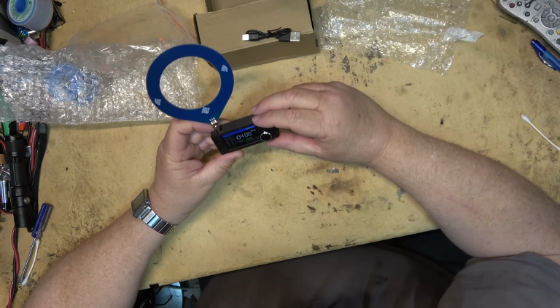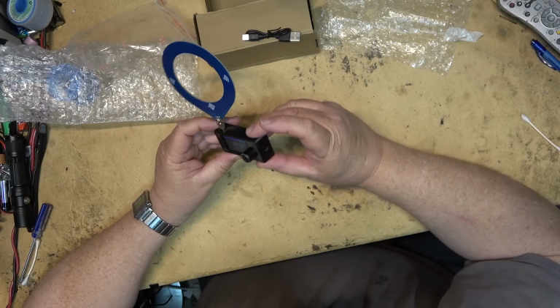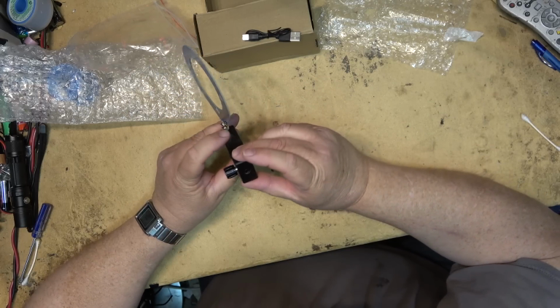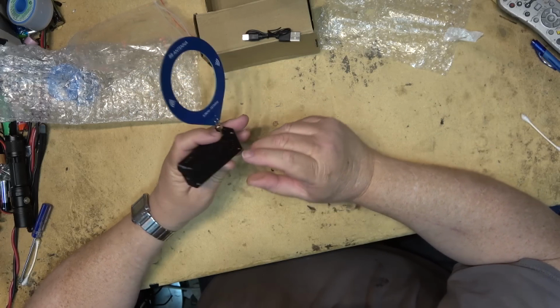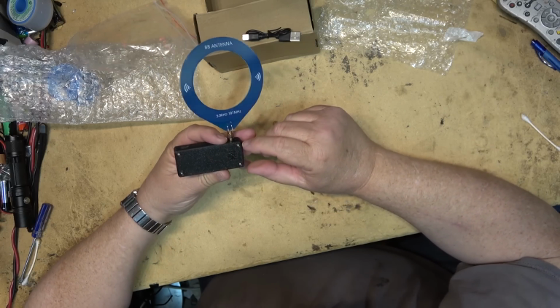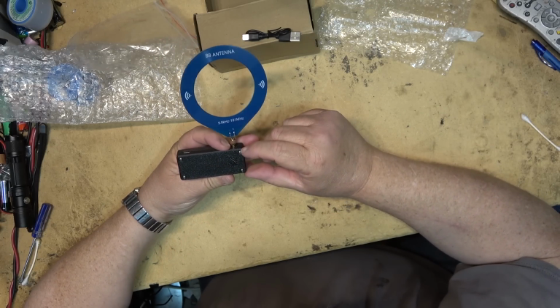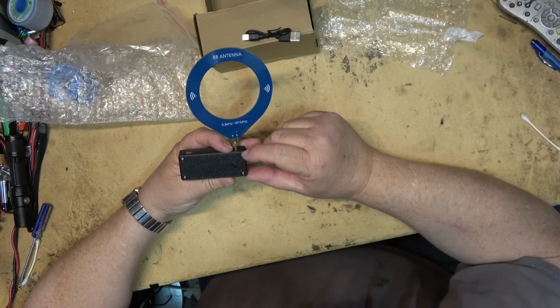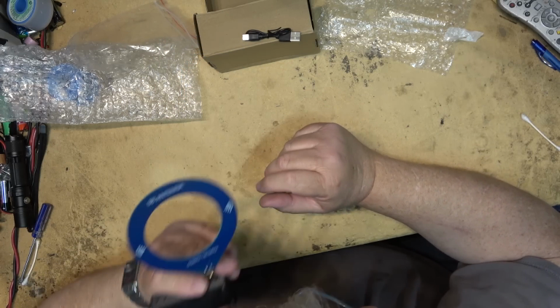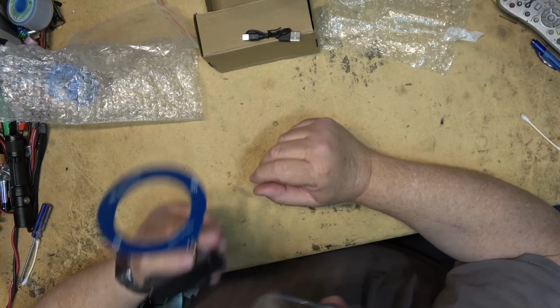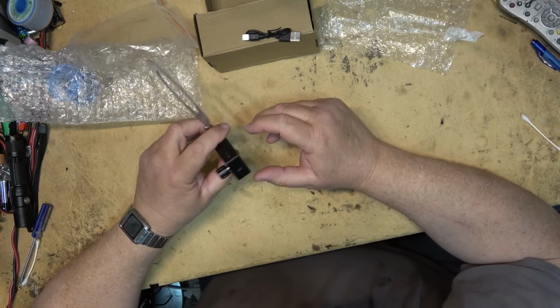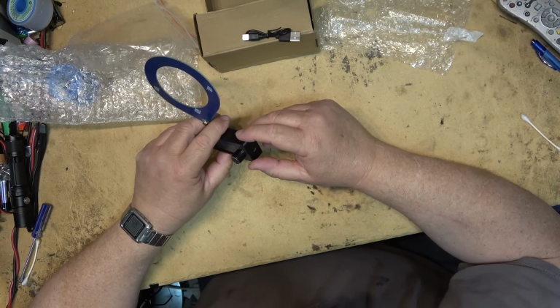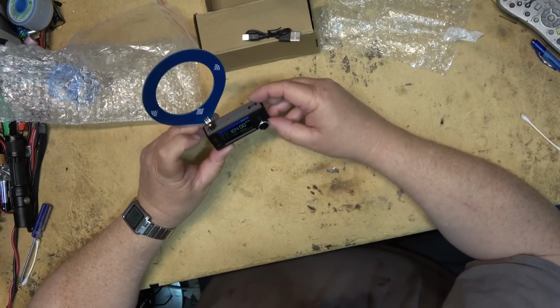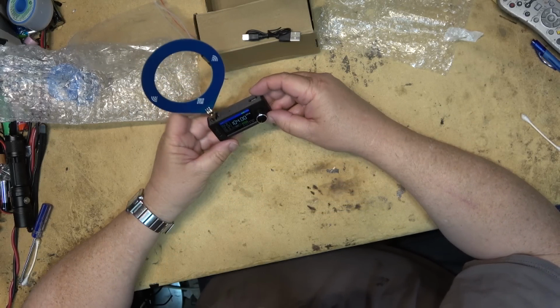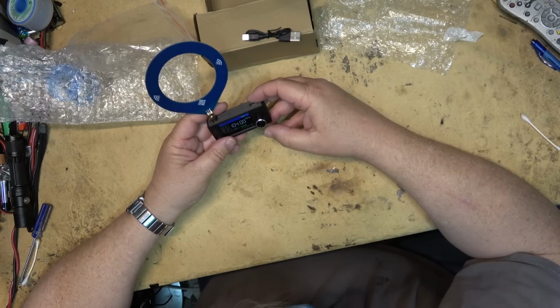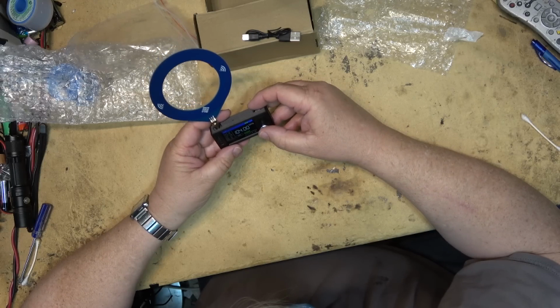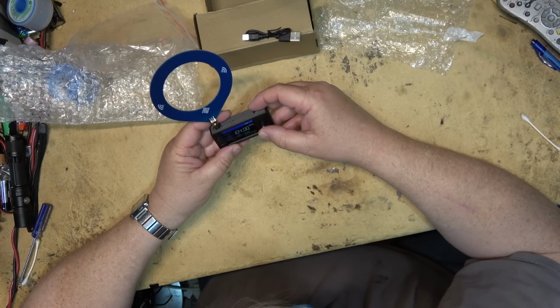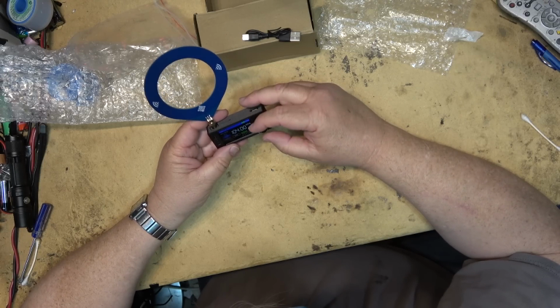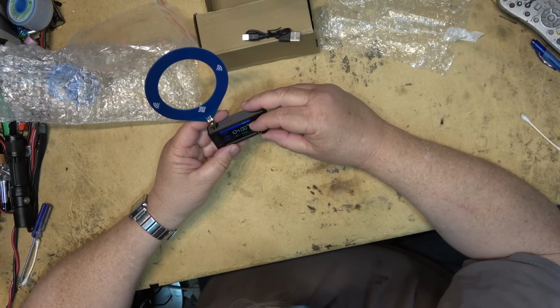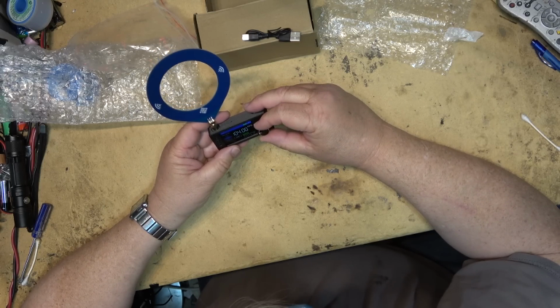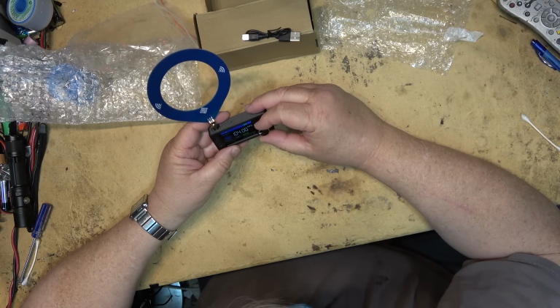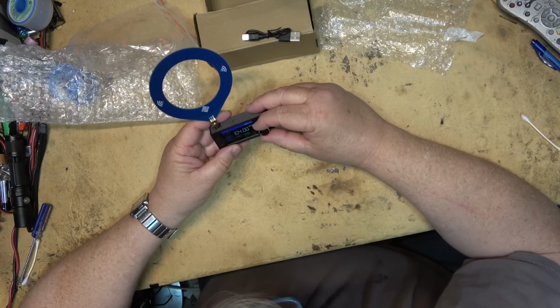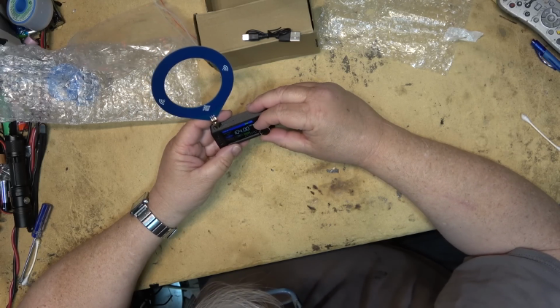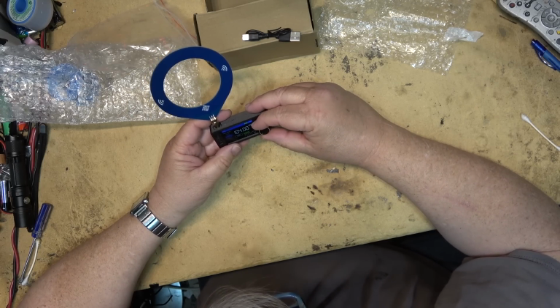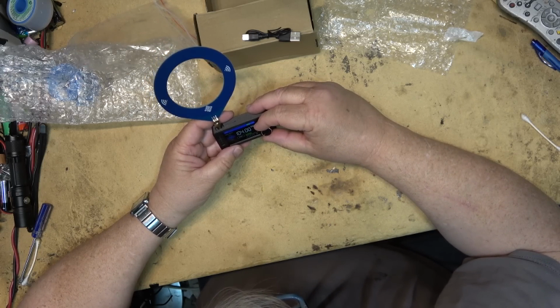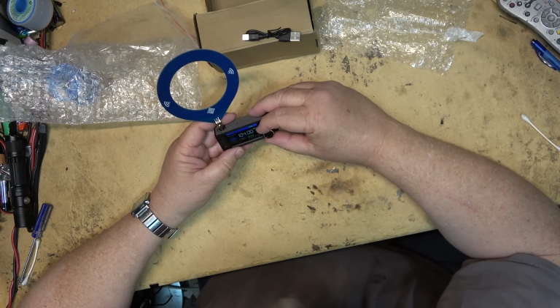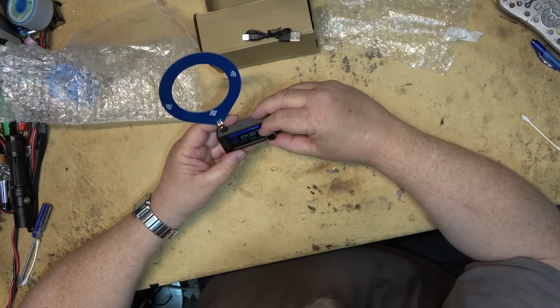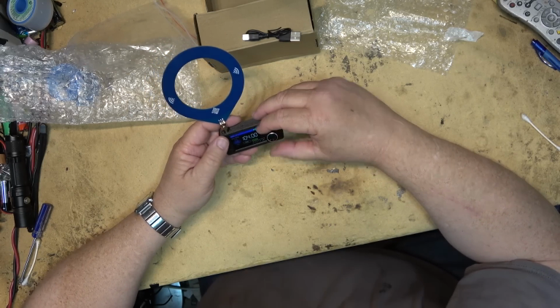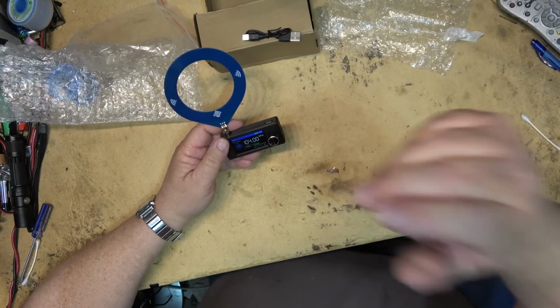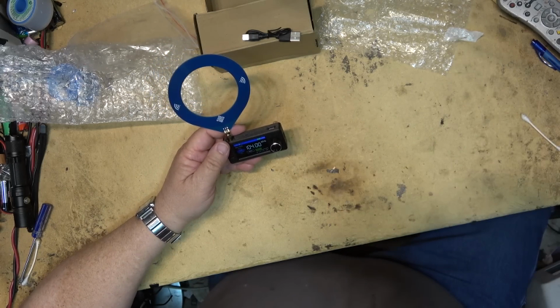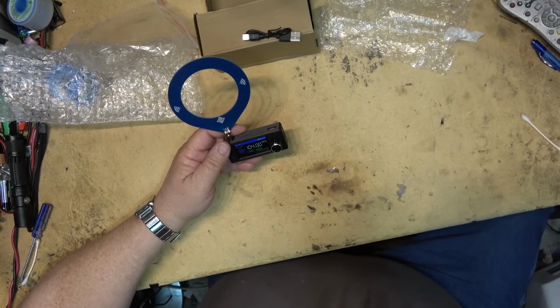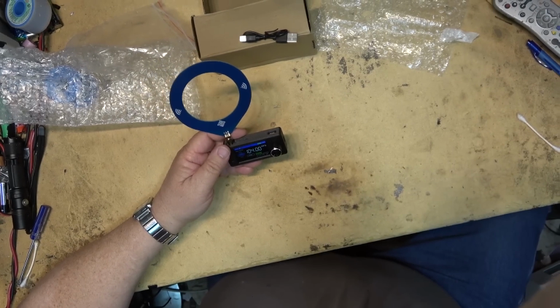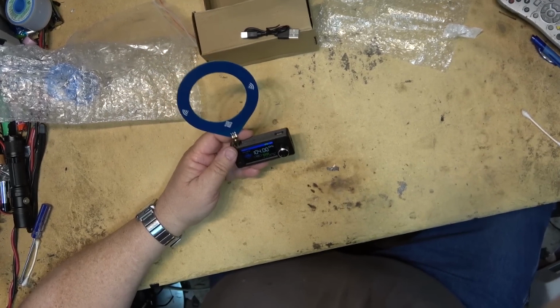I didn't think it has a speaker in it, but it does — it has a speaker. How do we turn it up? Oh, here we go. It's got a little menu, a little screen on here.